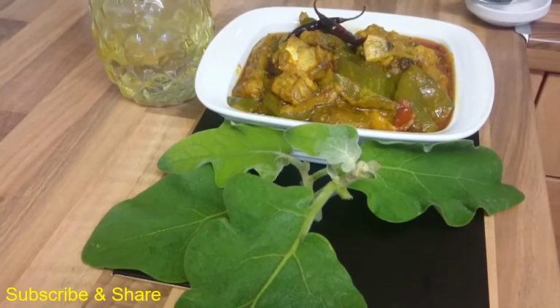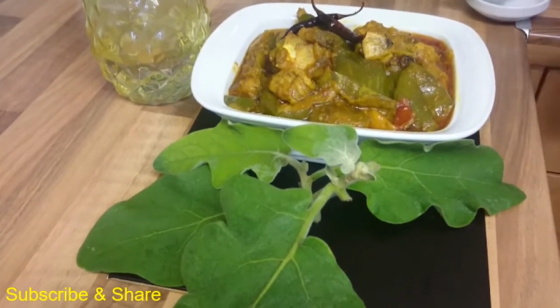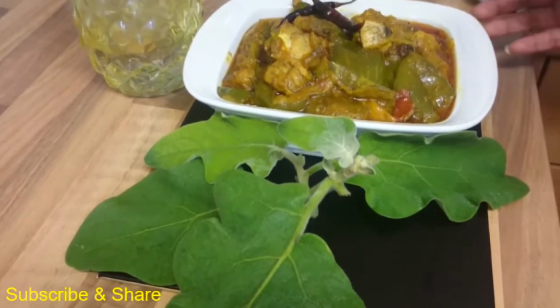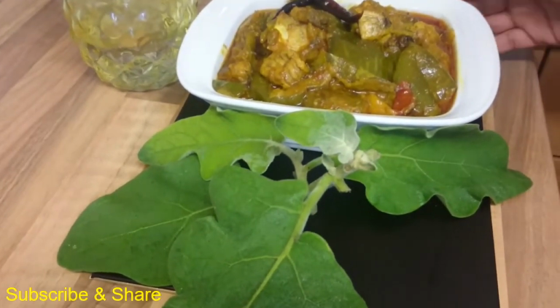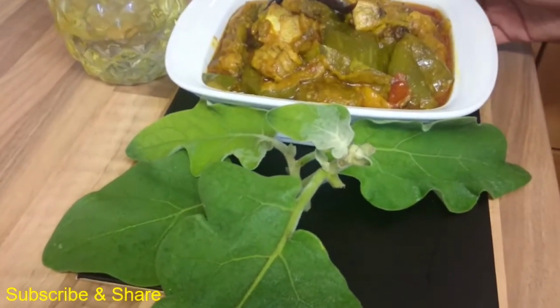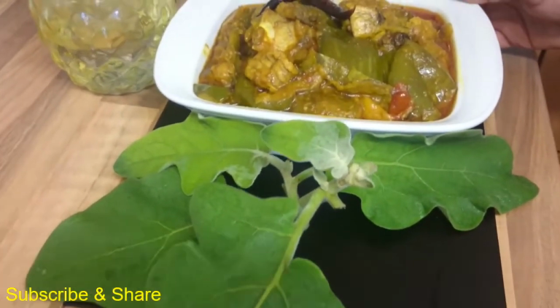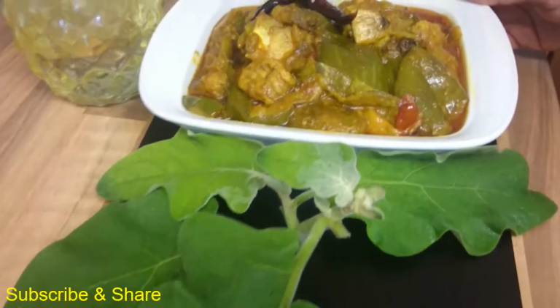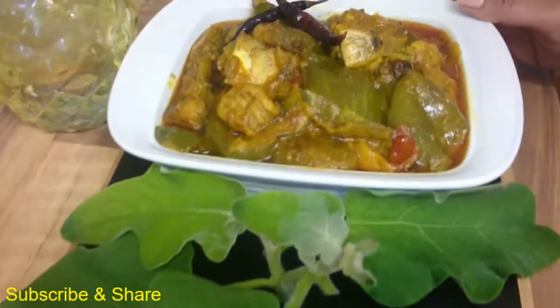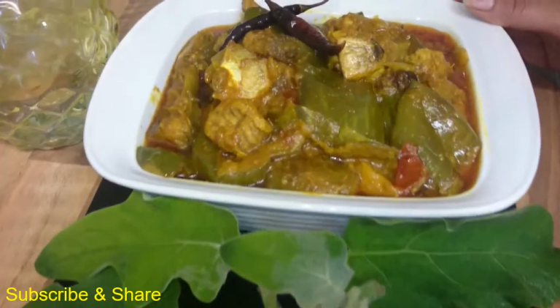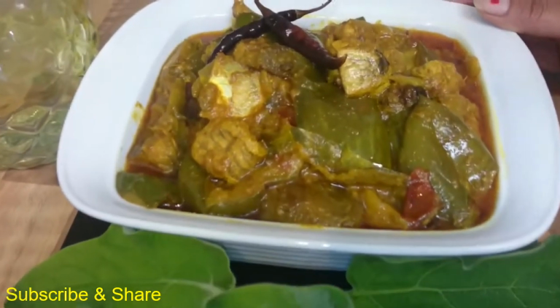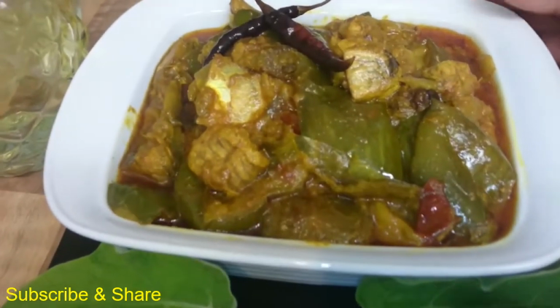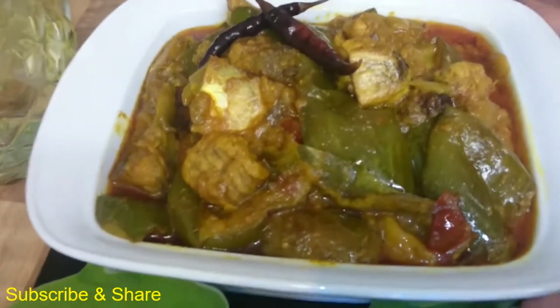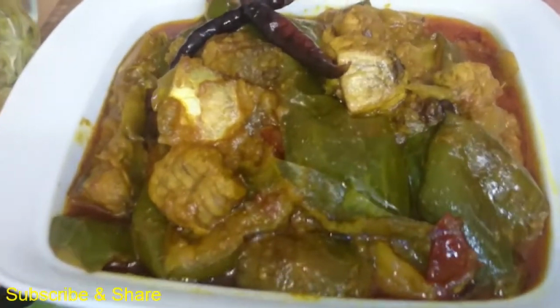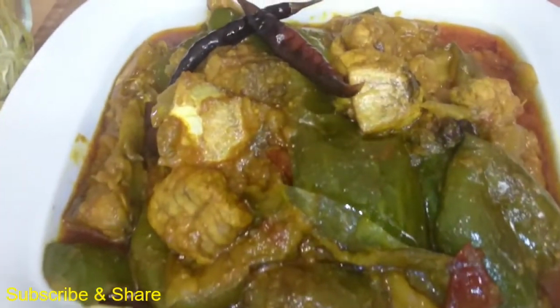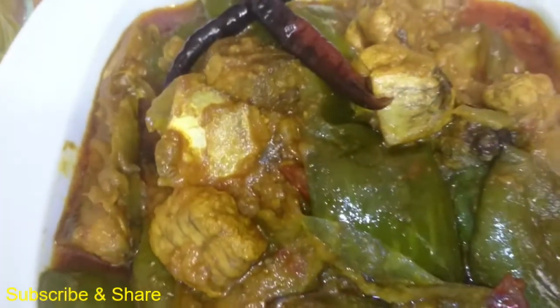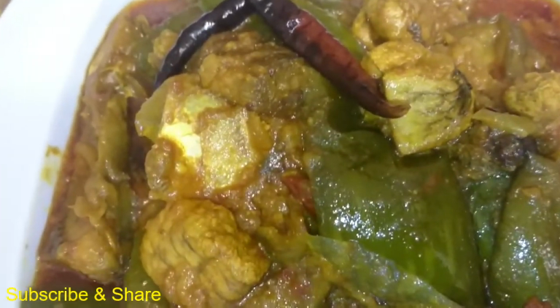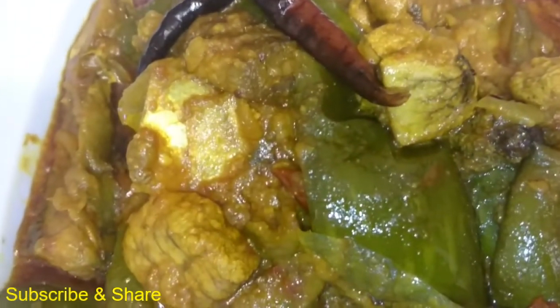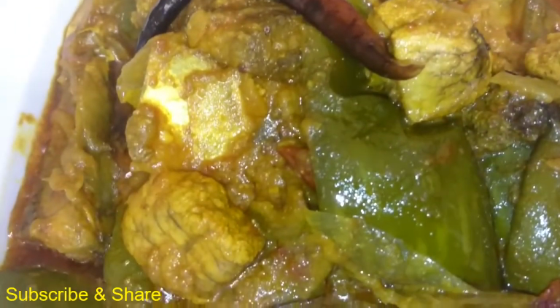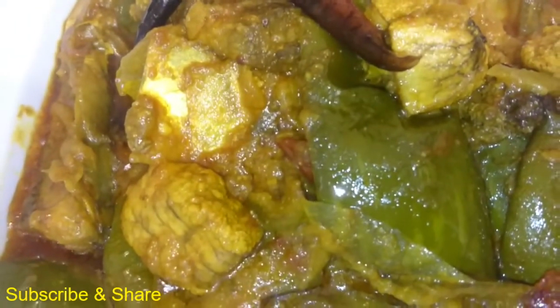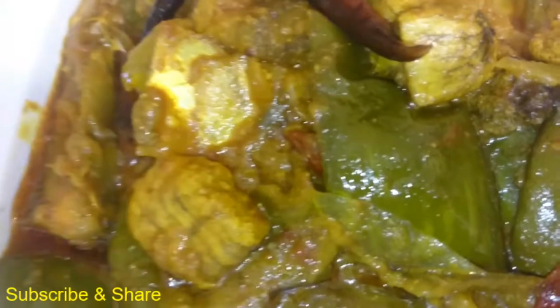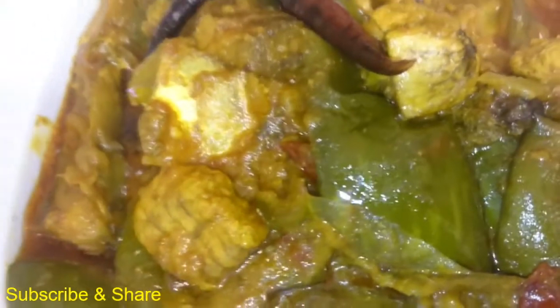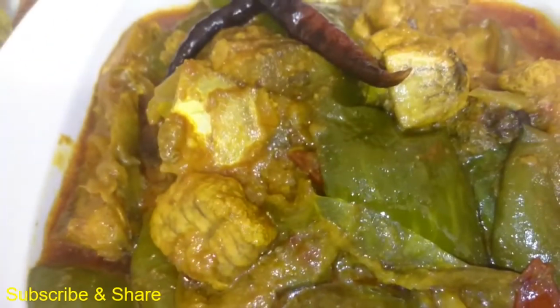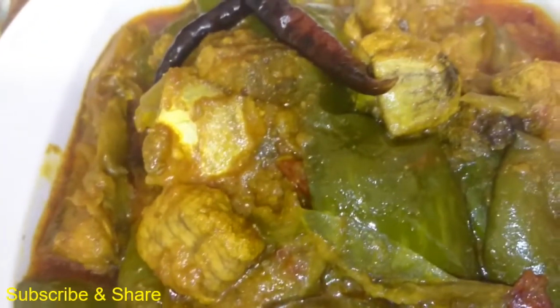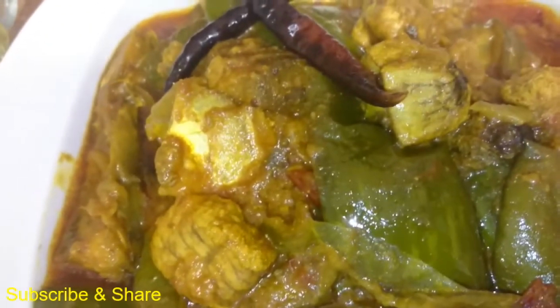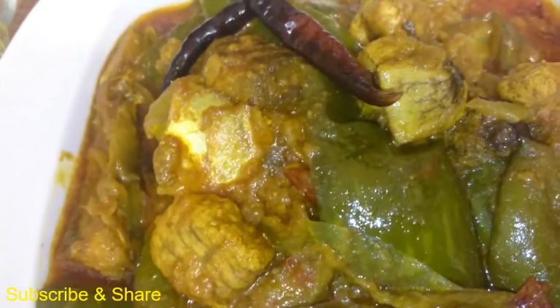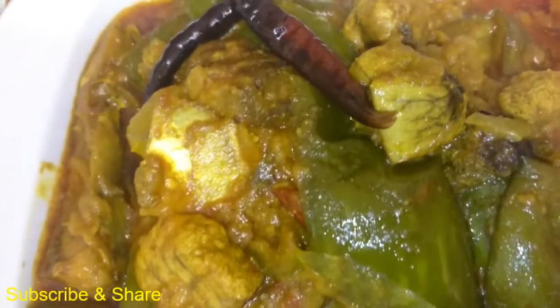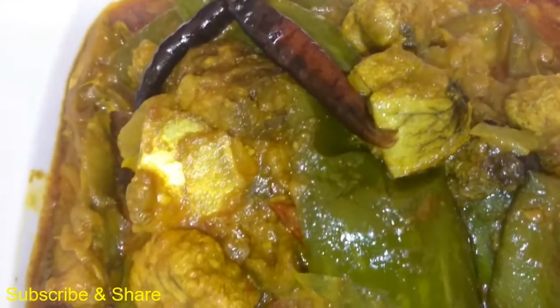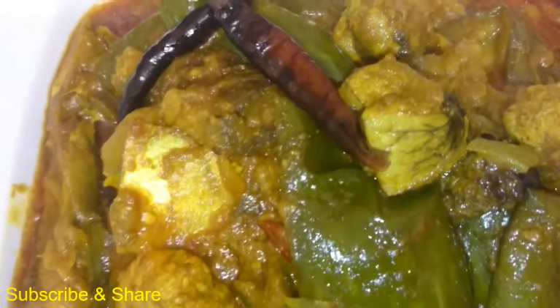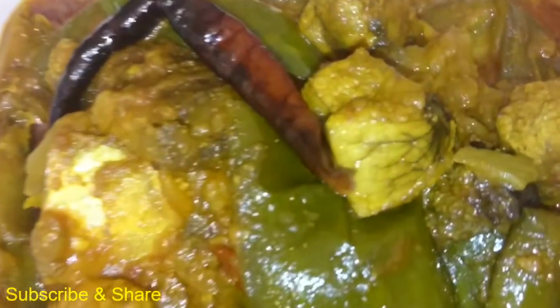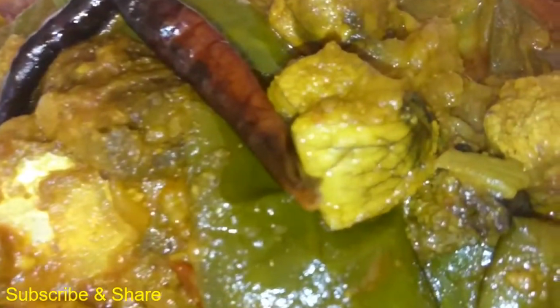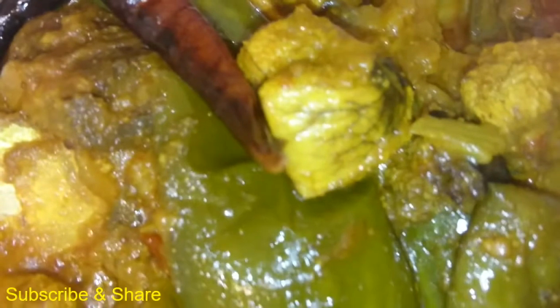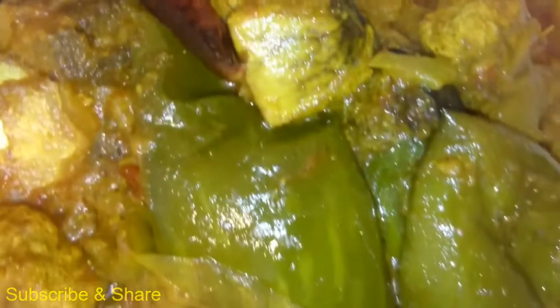So viewers, we need to cover it and let it cook. After 5 minutes, check on it. Cover it and after 5 minutes we'll have a good result.